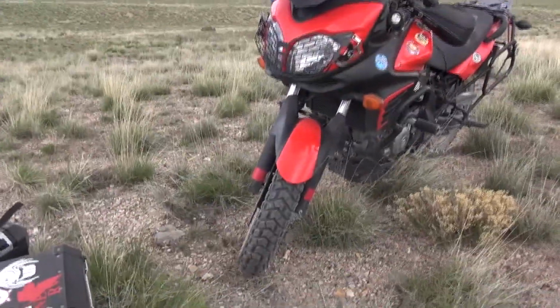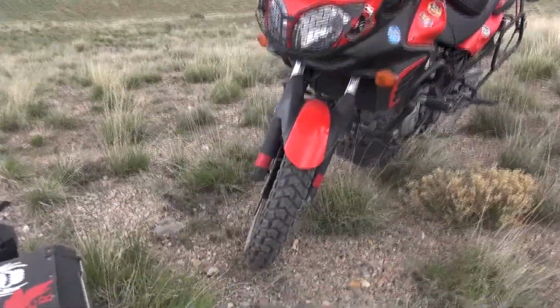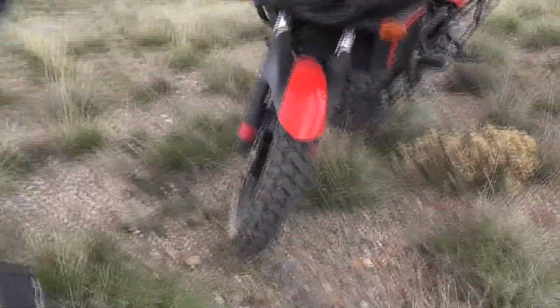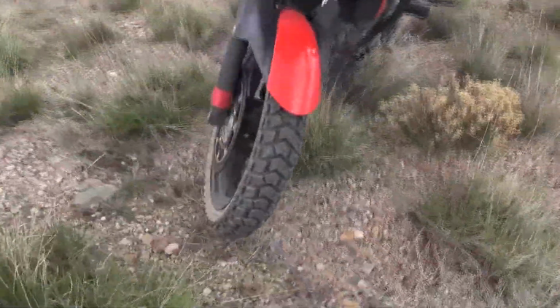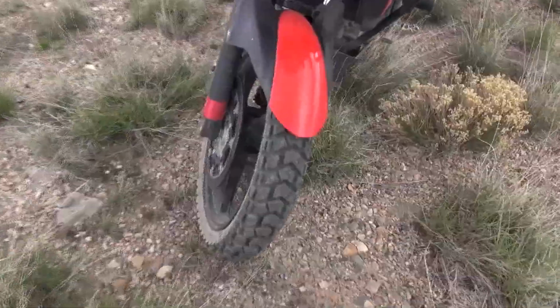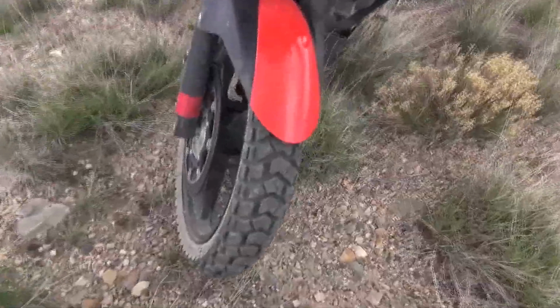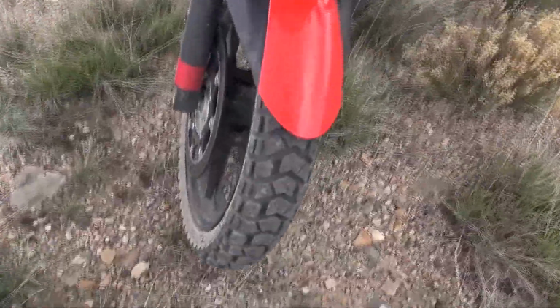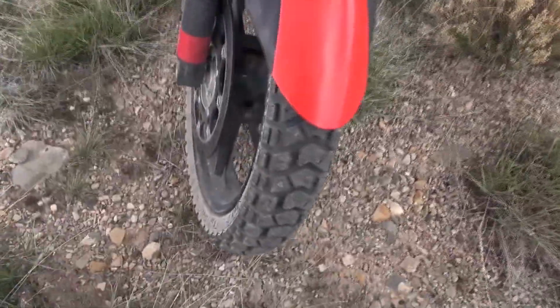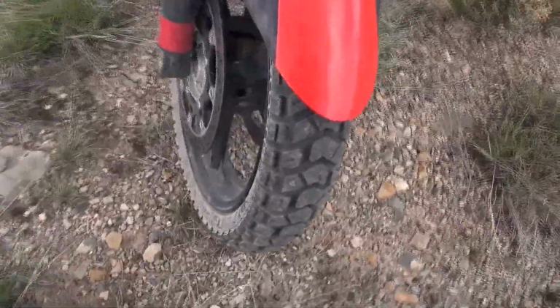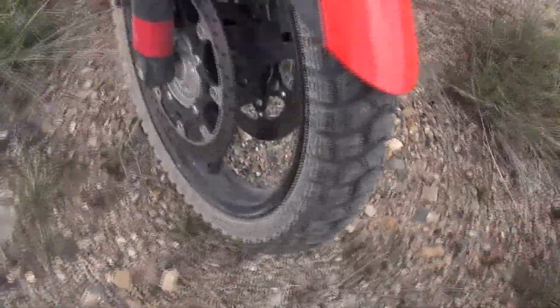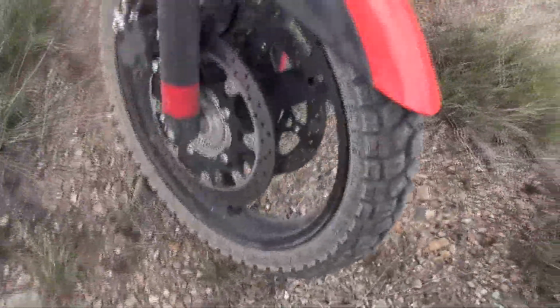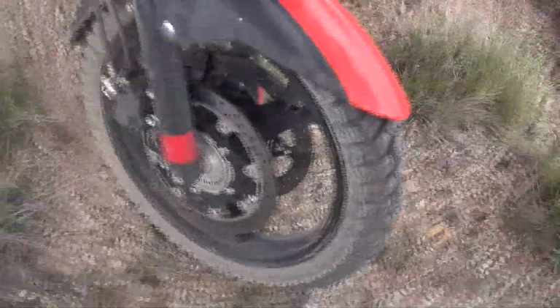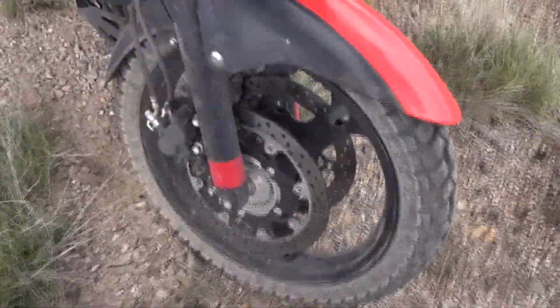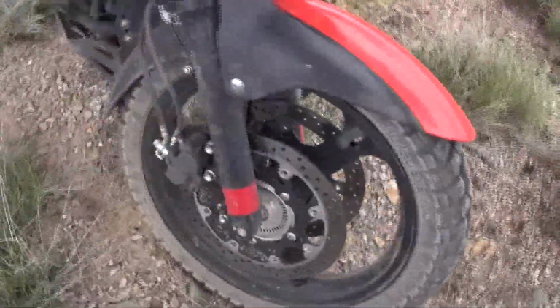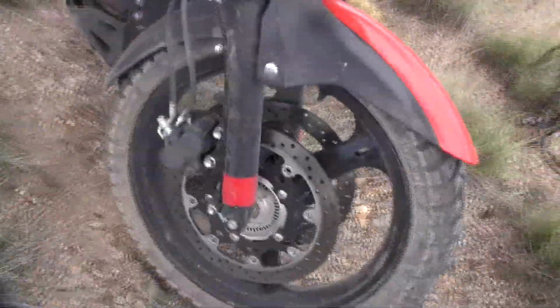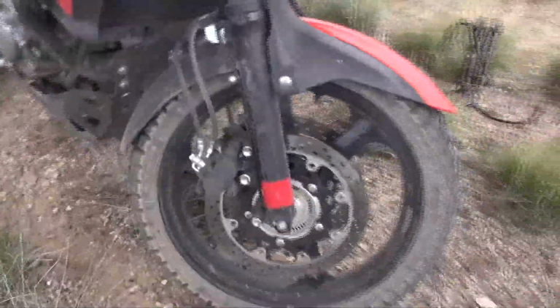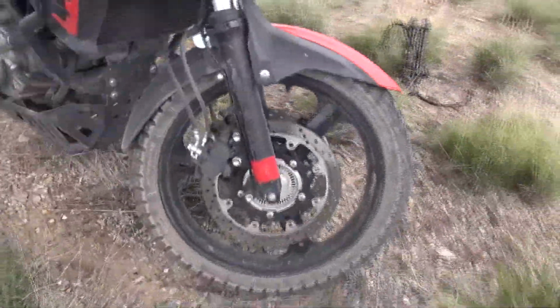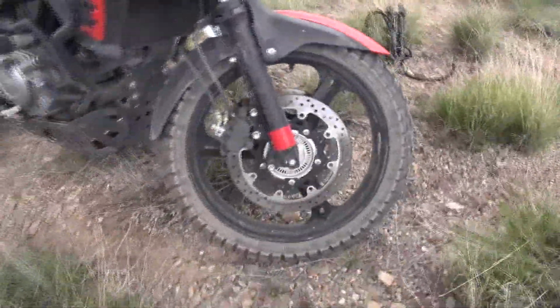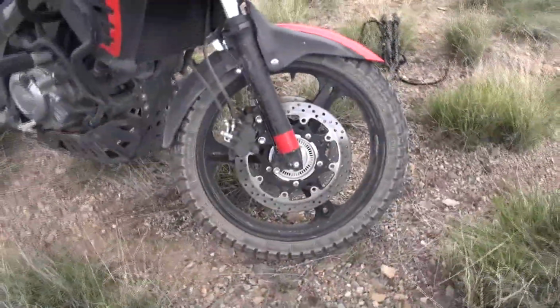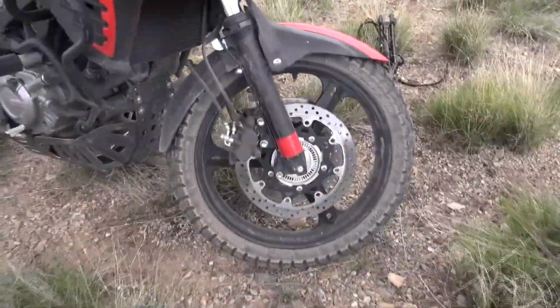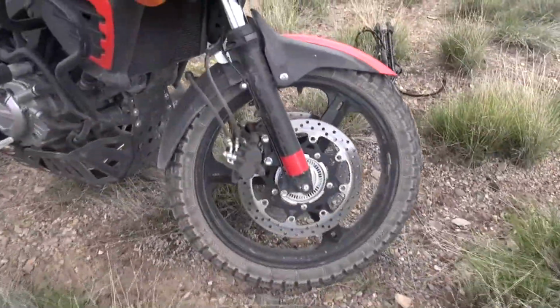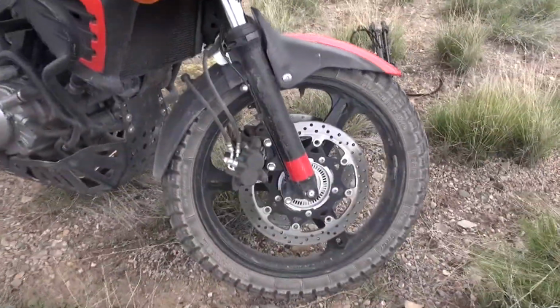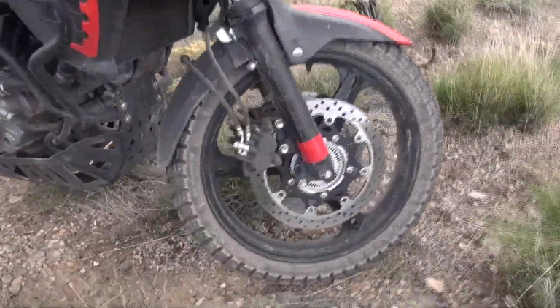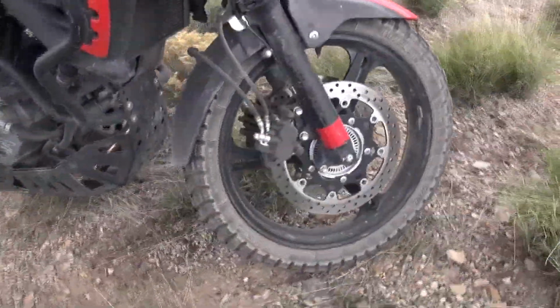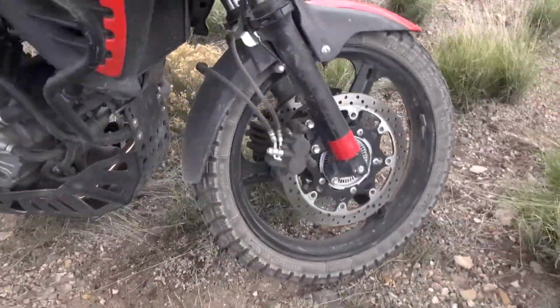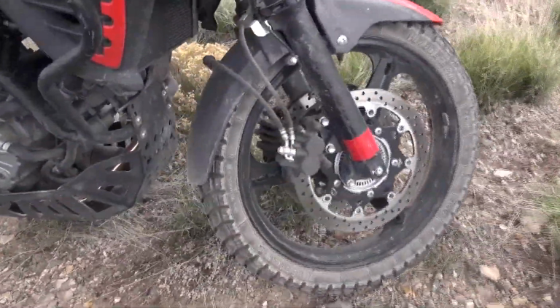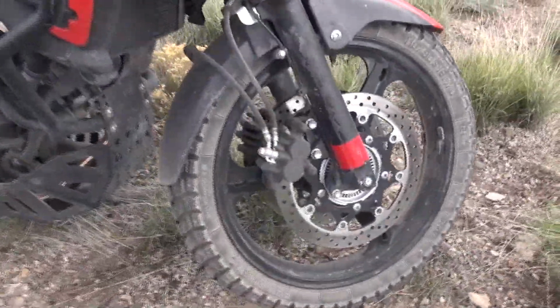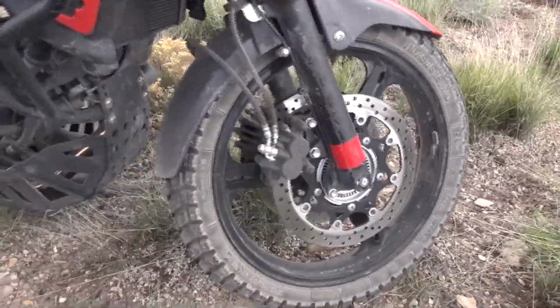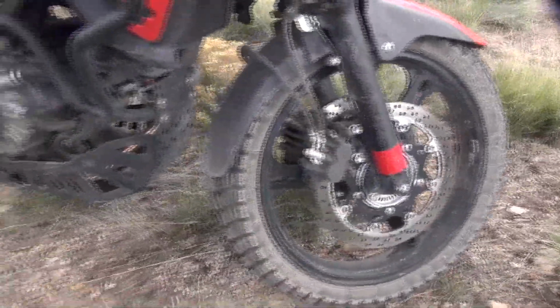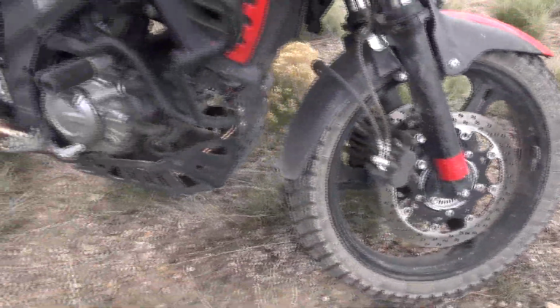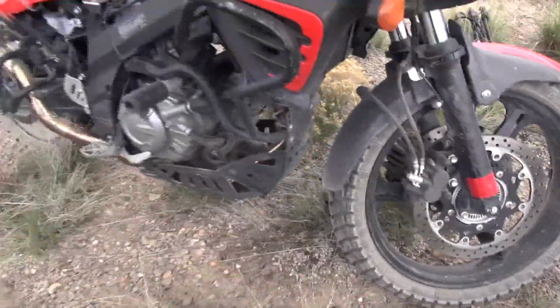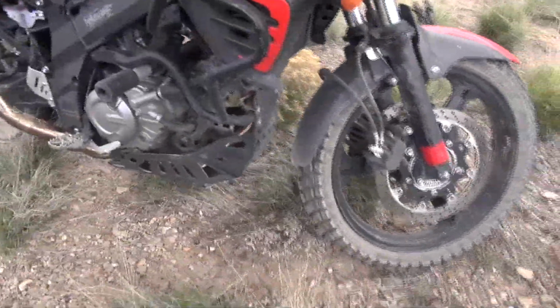These are Heidenau K60s on there. These do a lot to get you around. As long as you air them down properly and run them right, they're really good in the dirt, especially for this weight of bike.